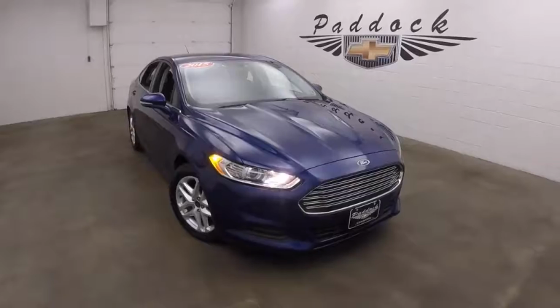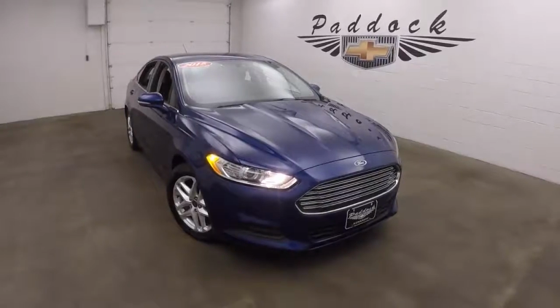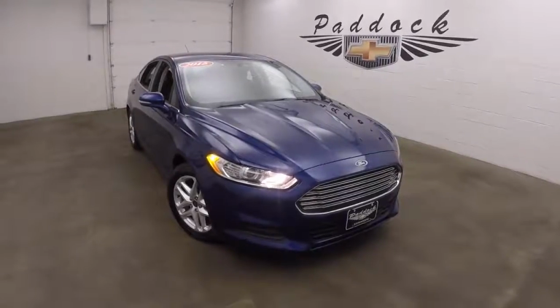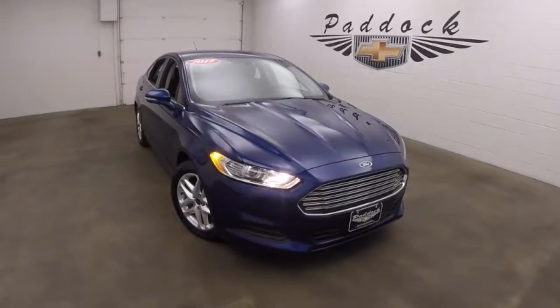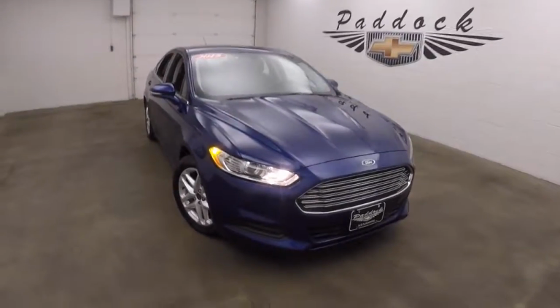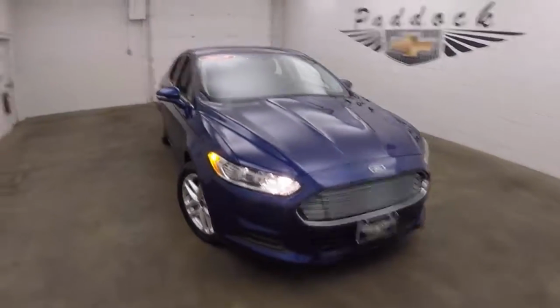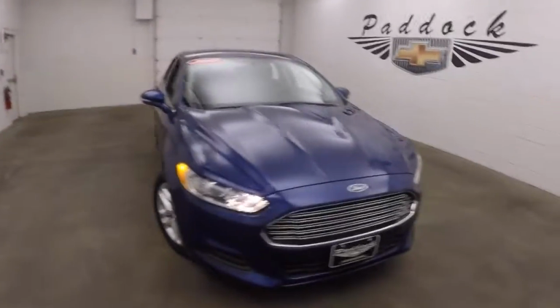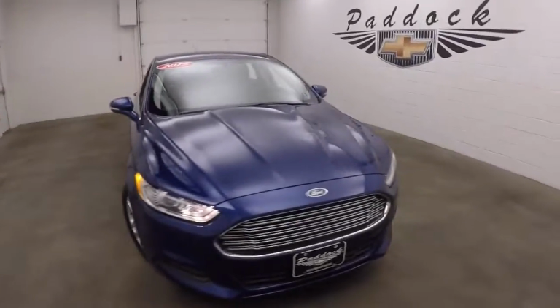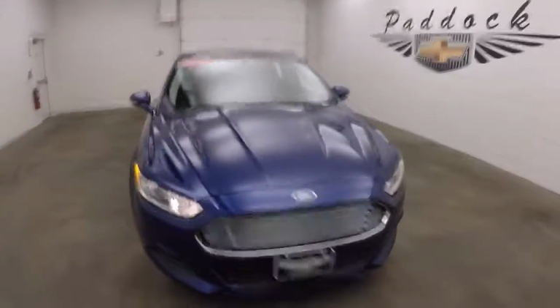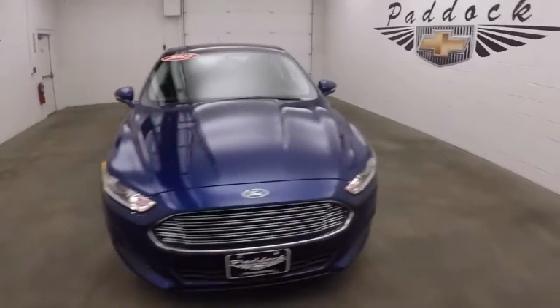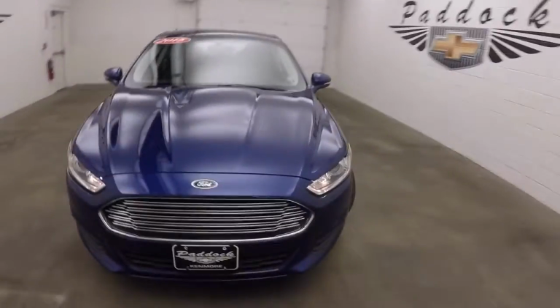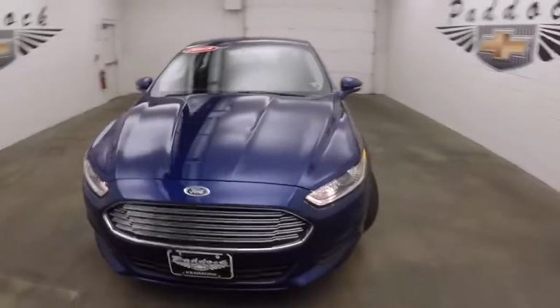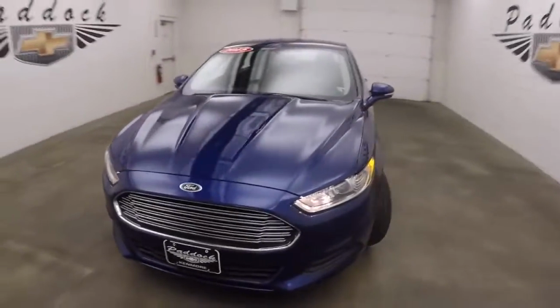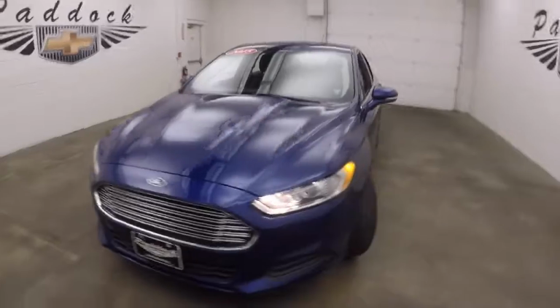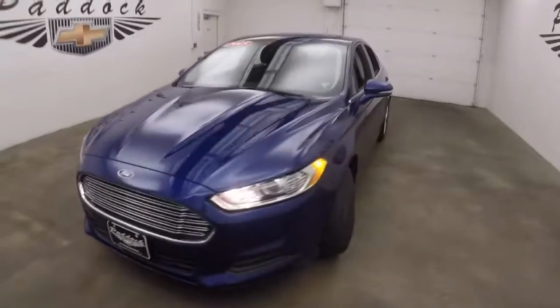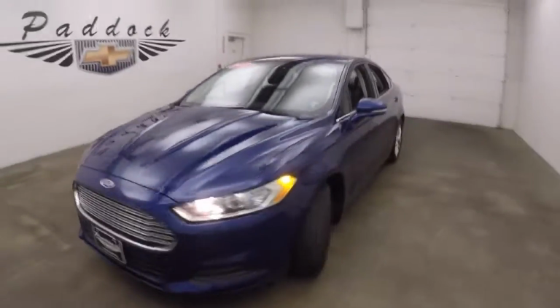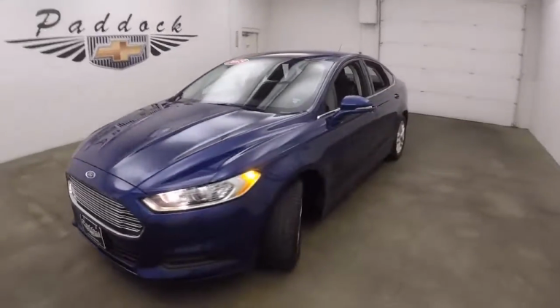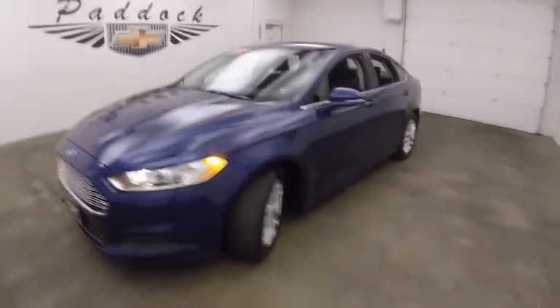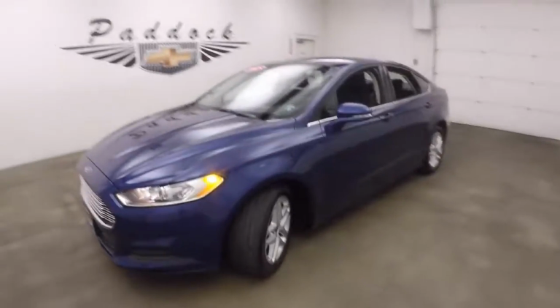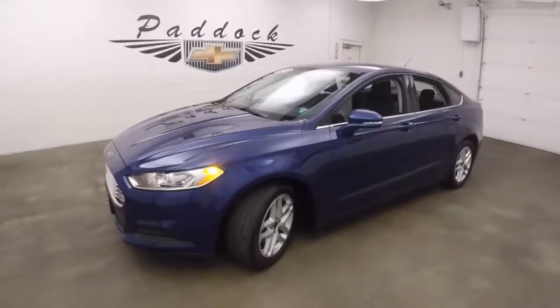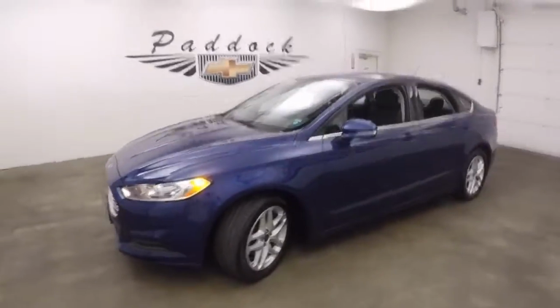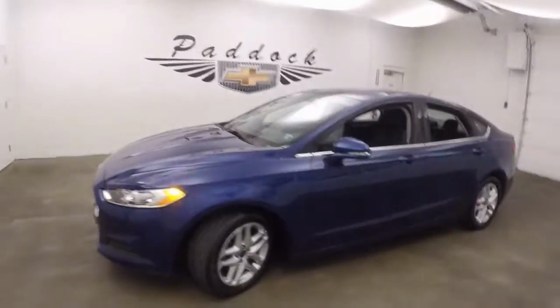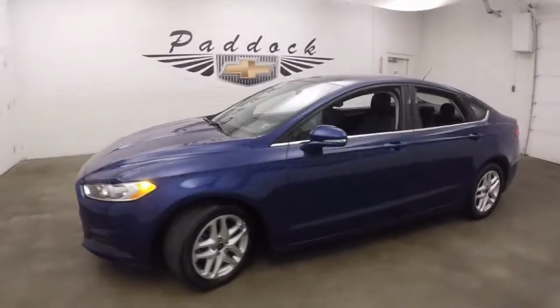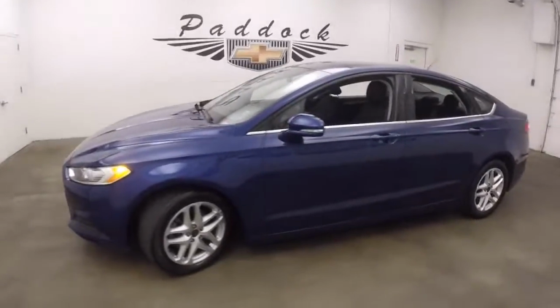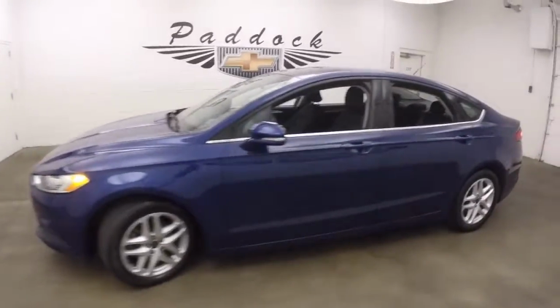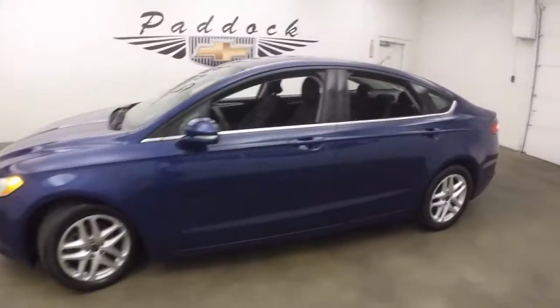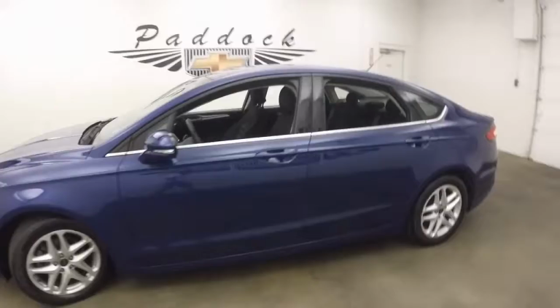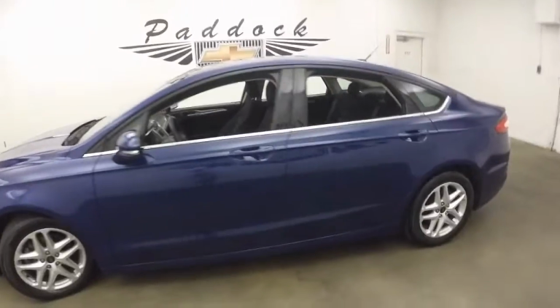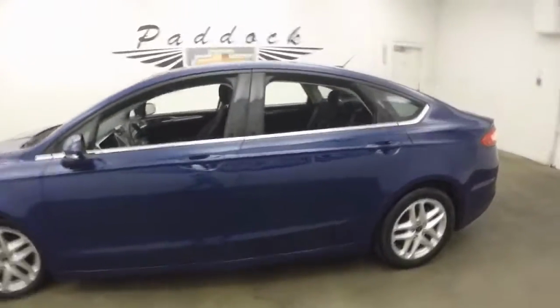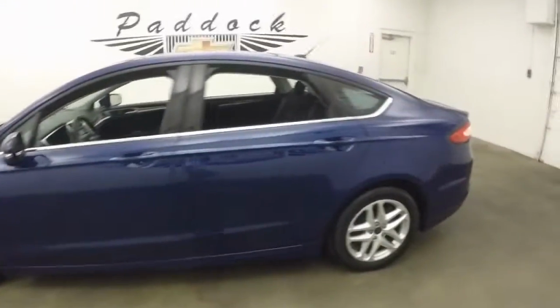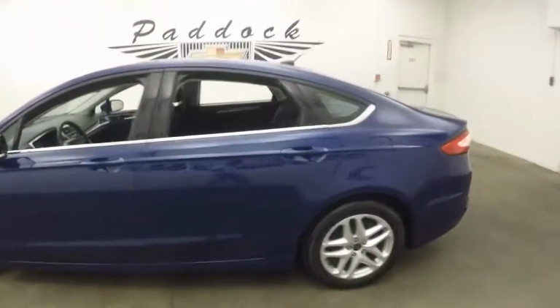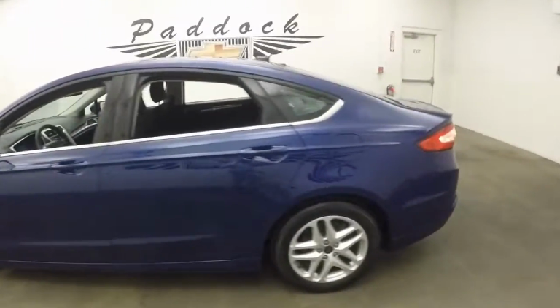This is a 2015 Ford Fusion. Very nice blue color, in good shape. Nice wheels and decent tires.